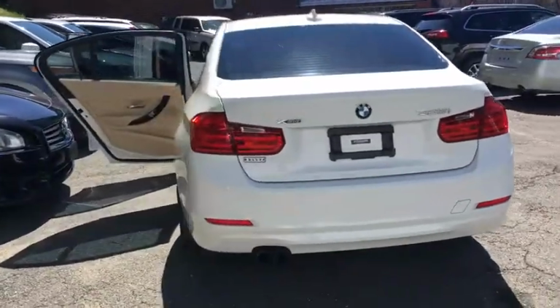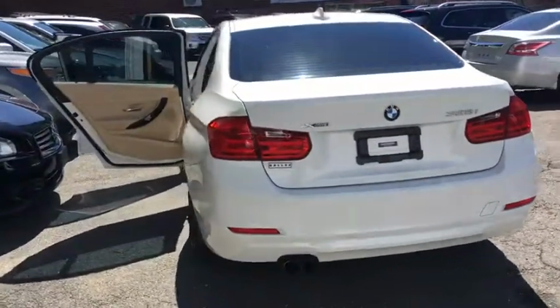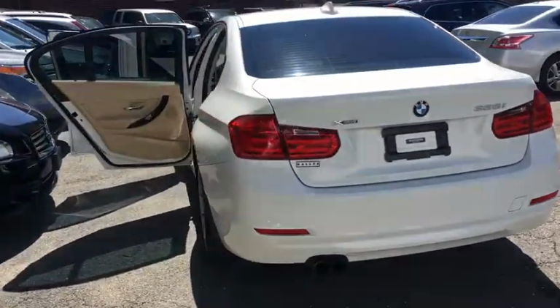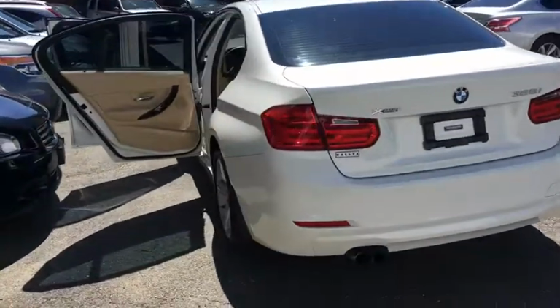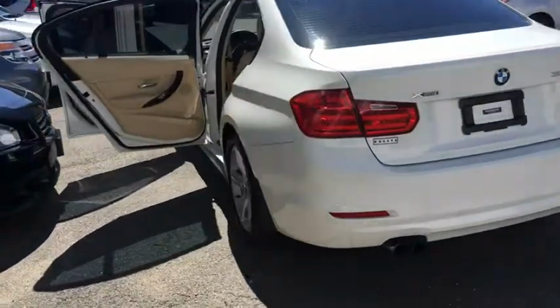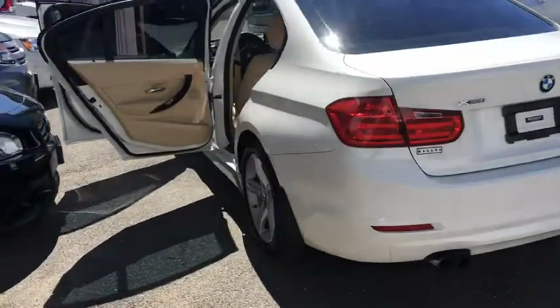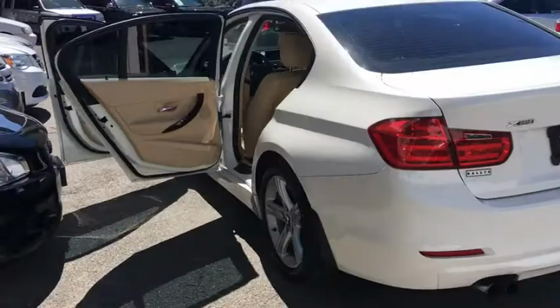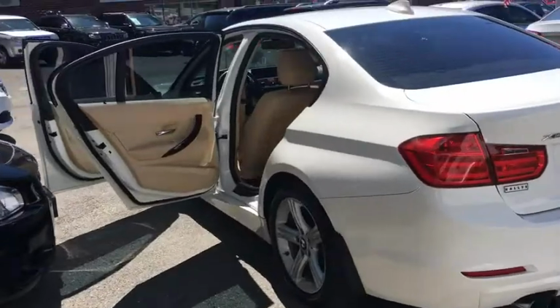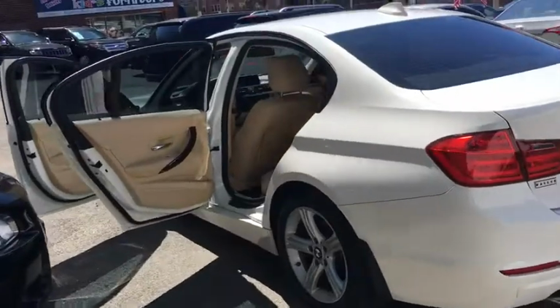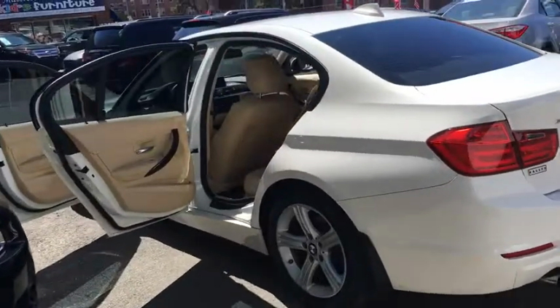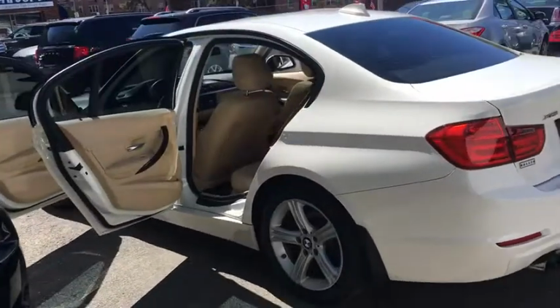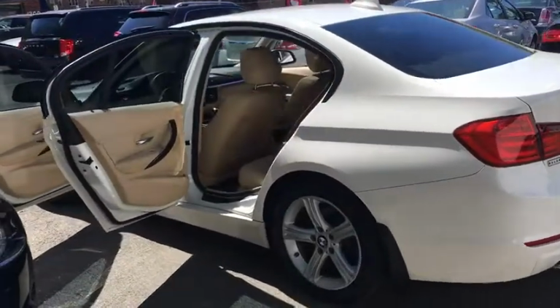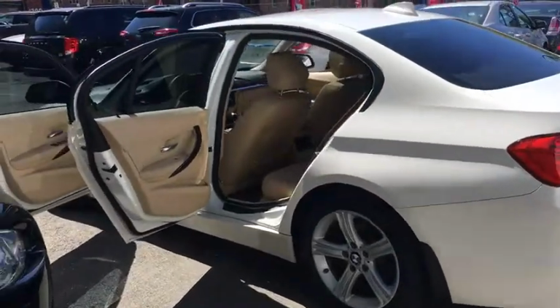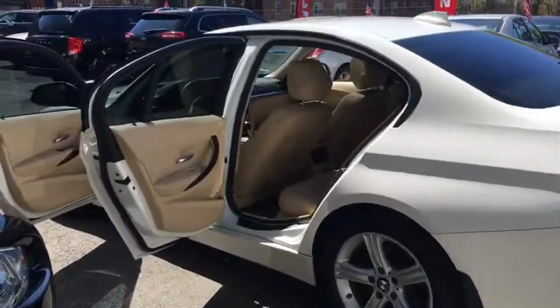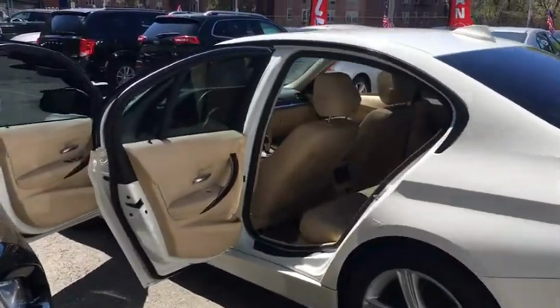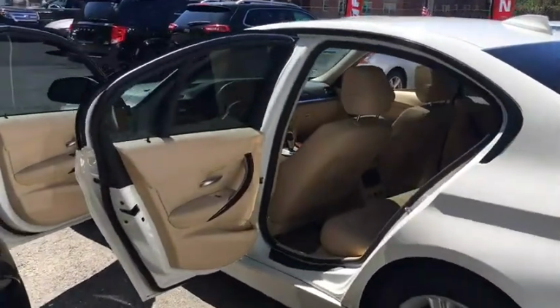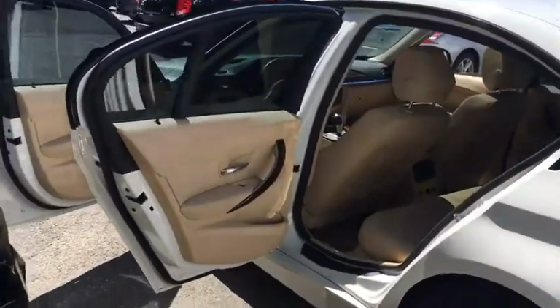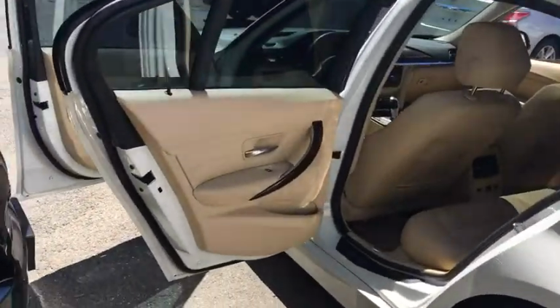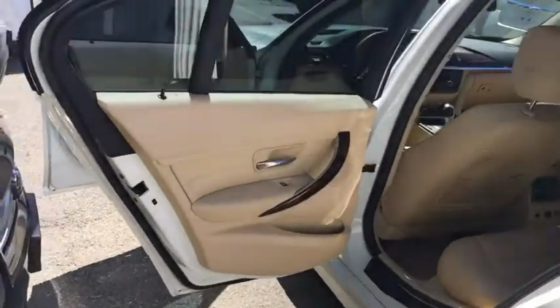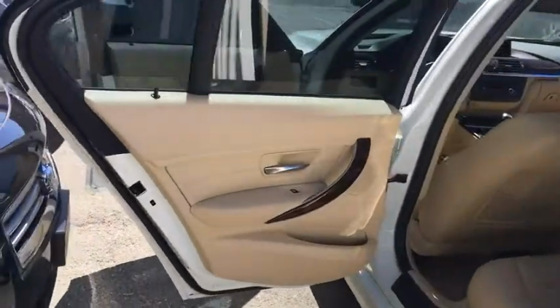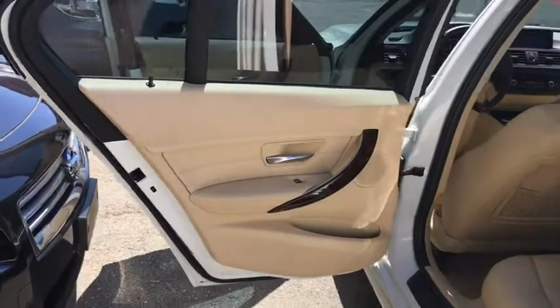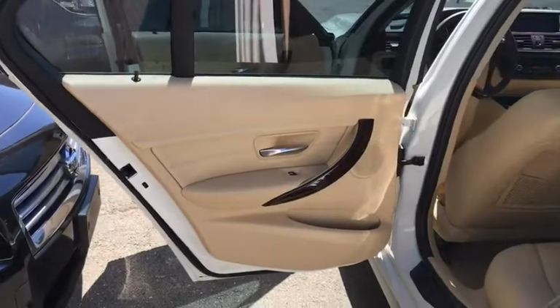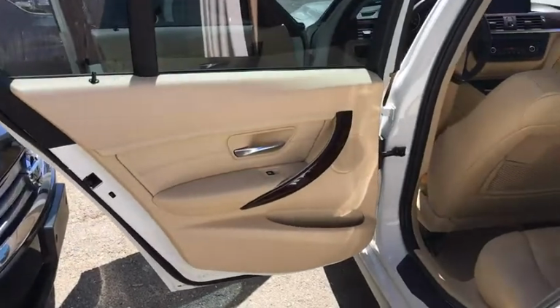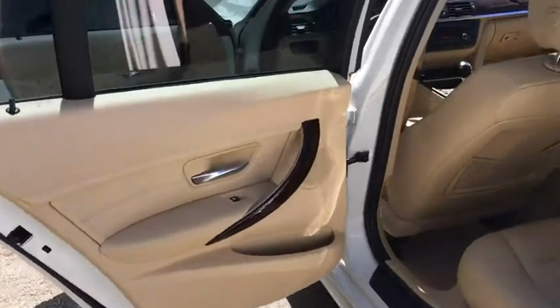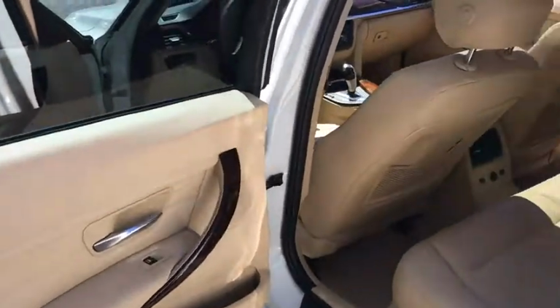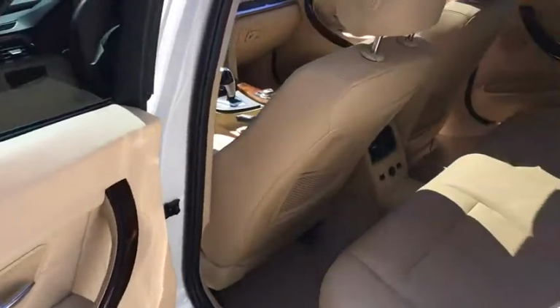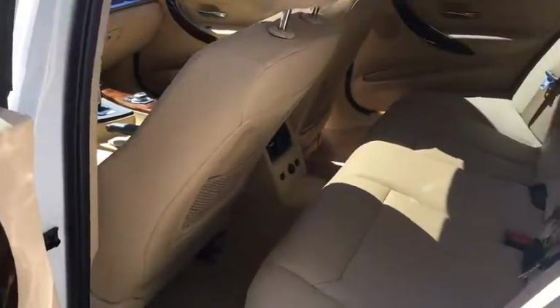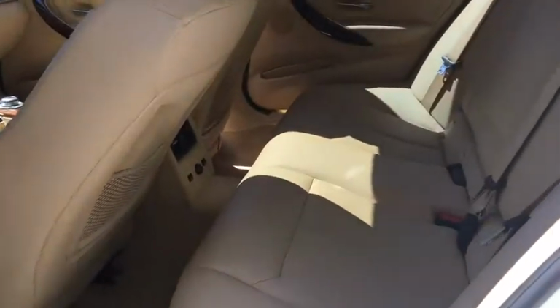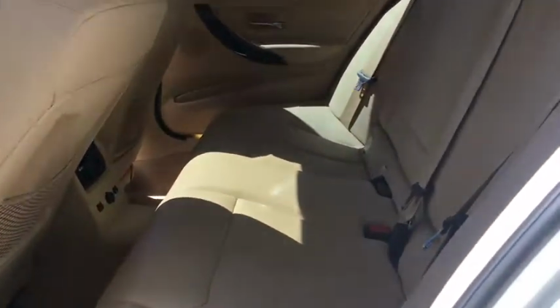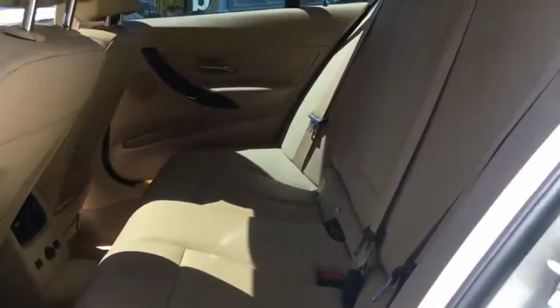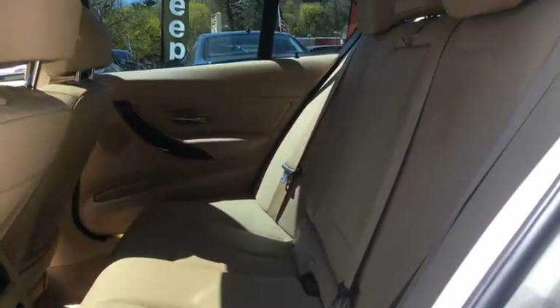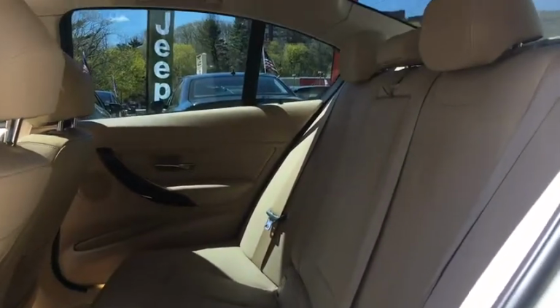Traction control, navigation system, backup camera, anti-lock braking system, keyless entry, steering wheel audio controls, all-wheel drive, heated seats, stability control, power passenger seat.